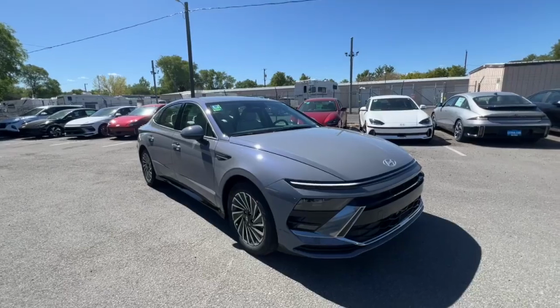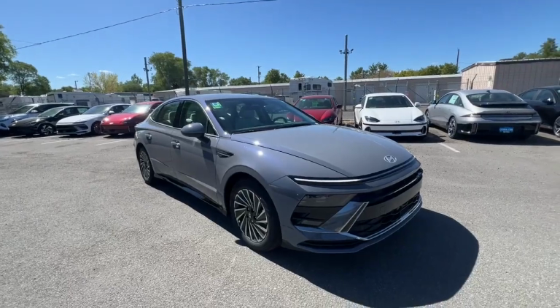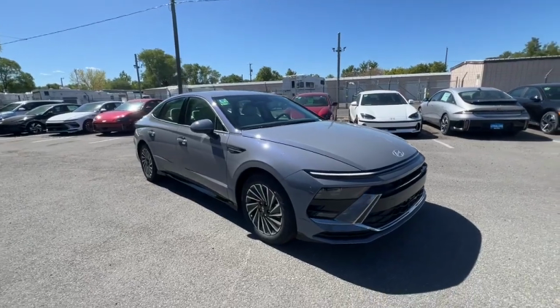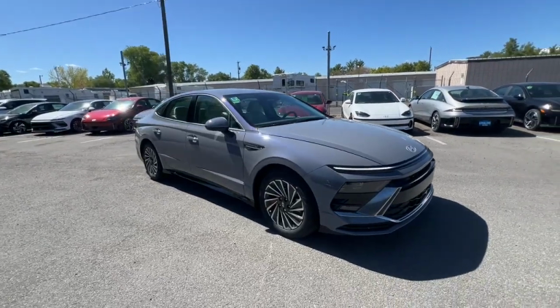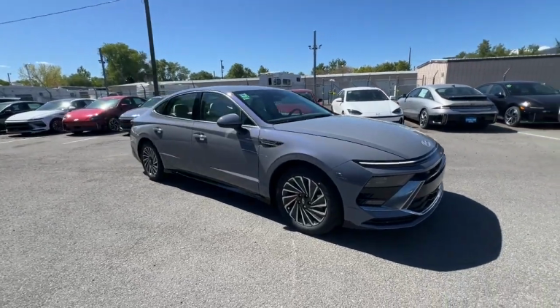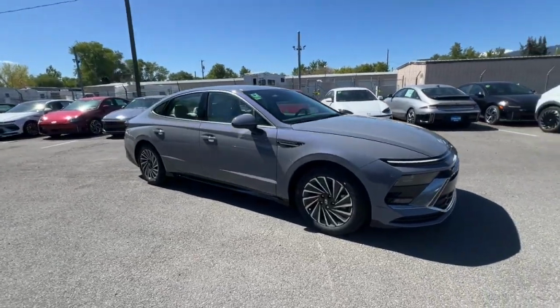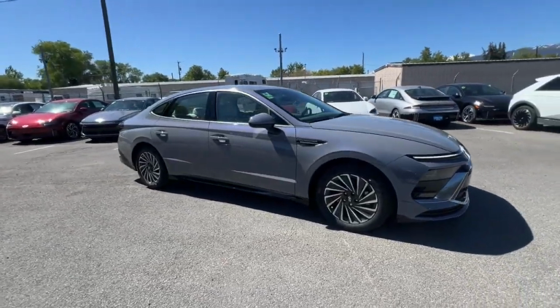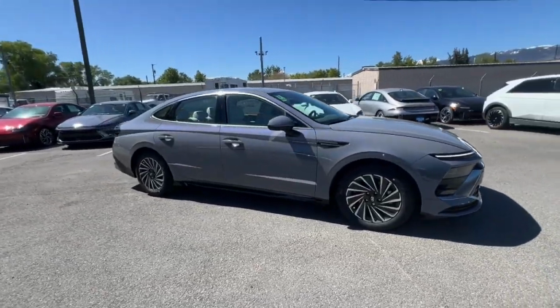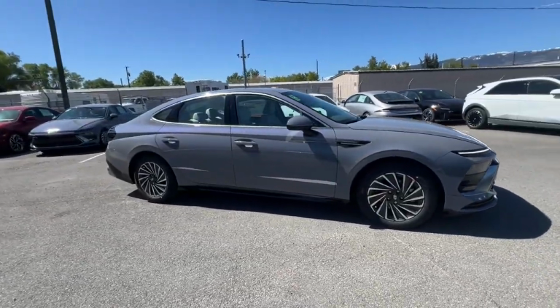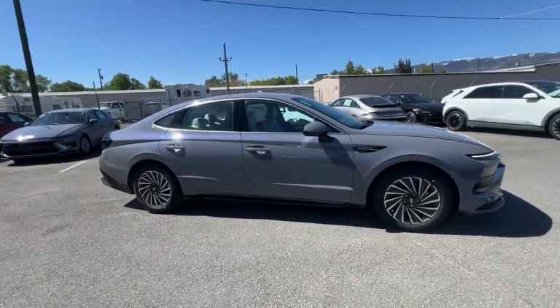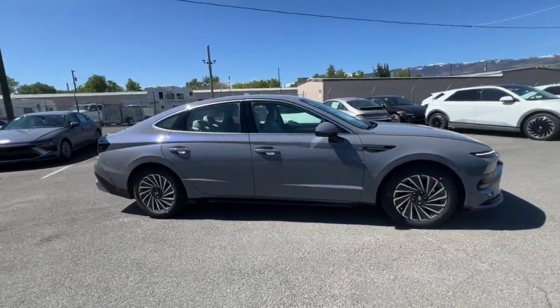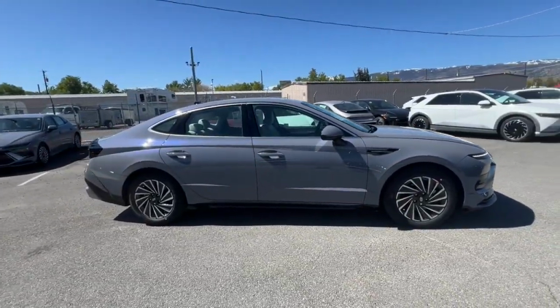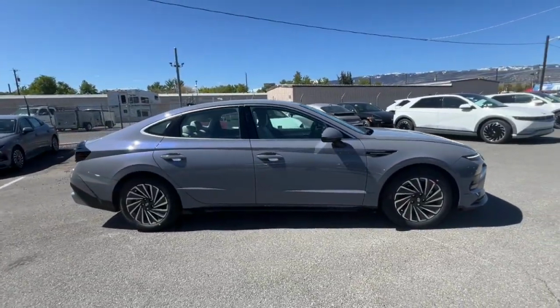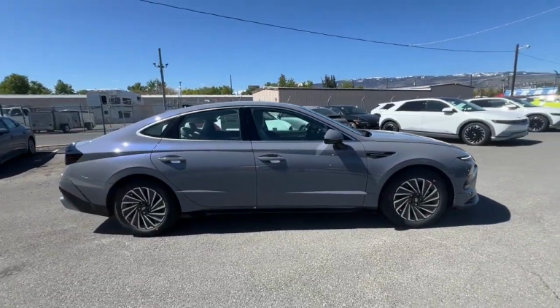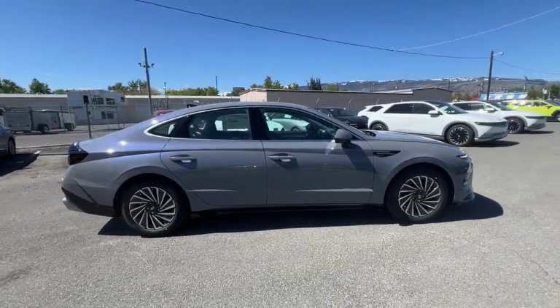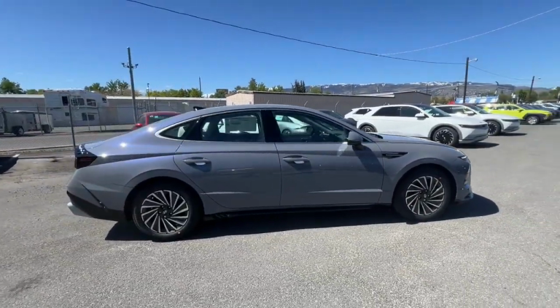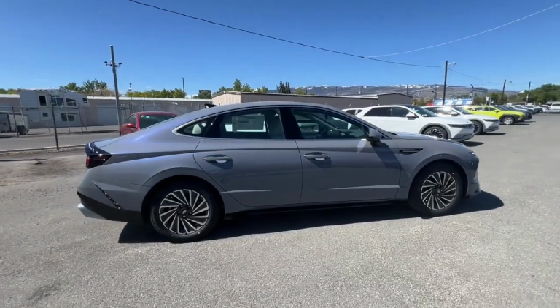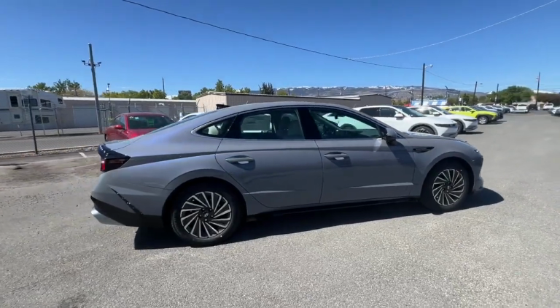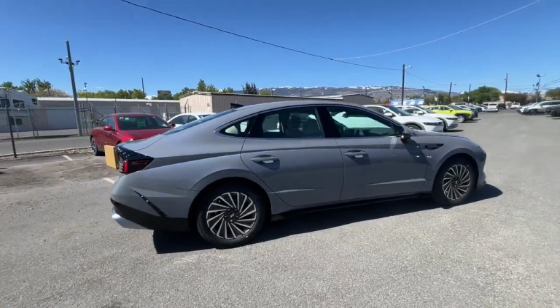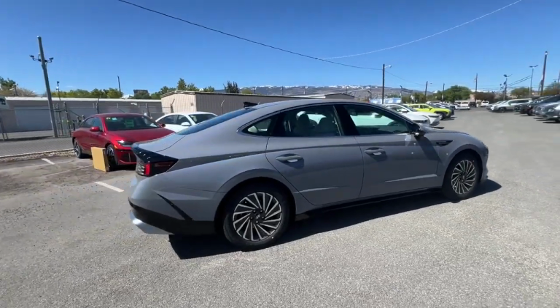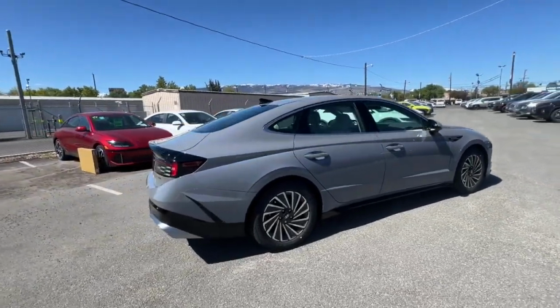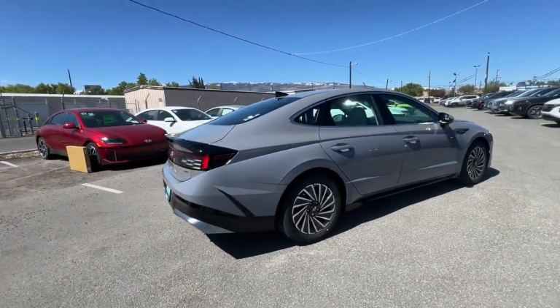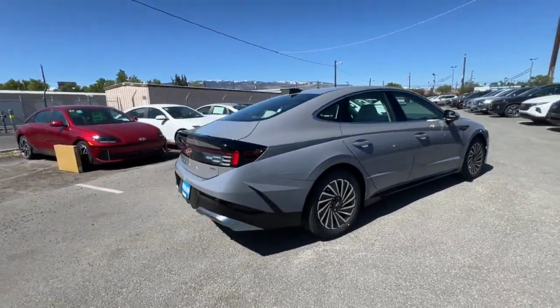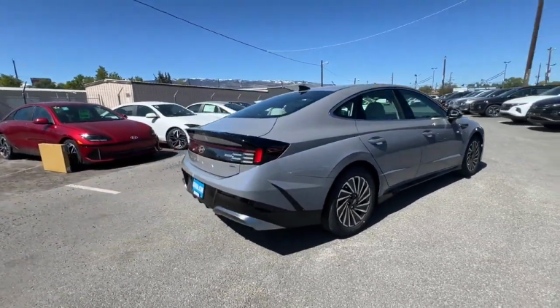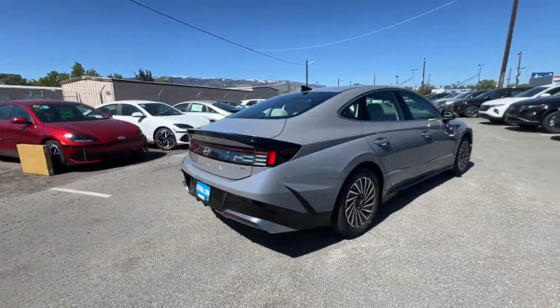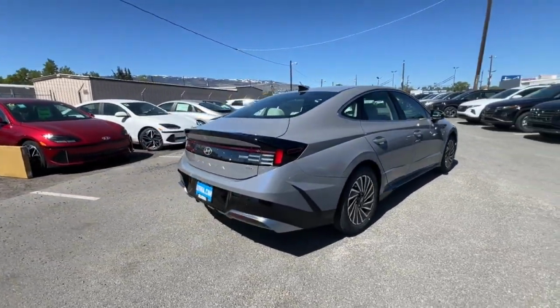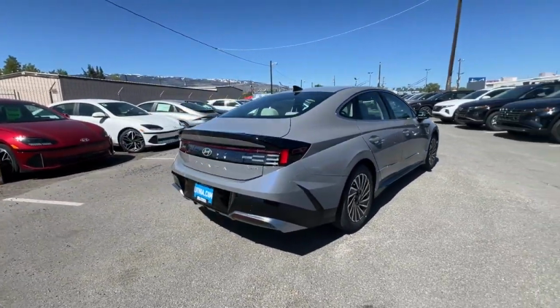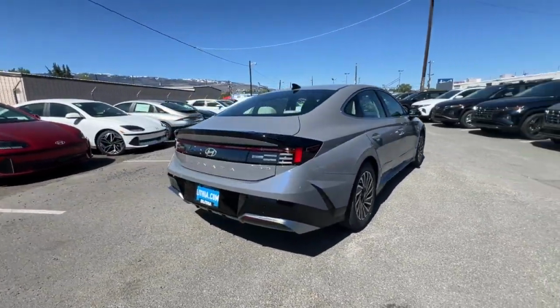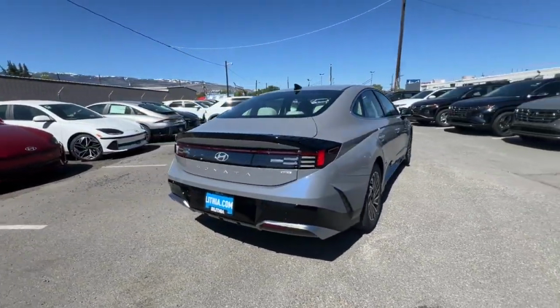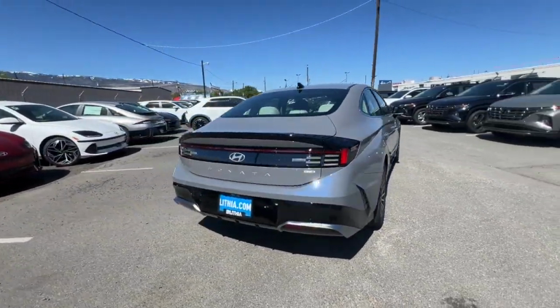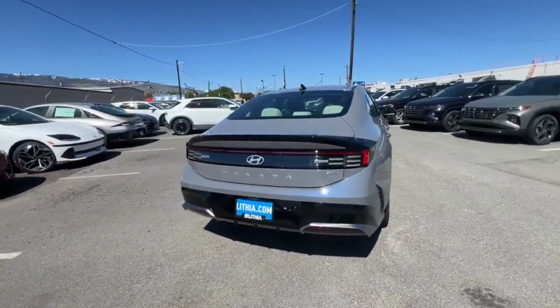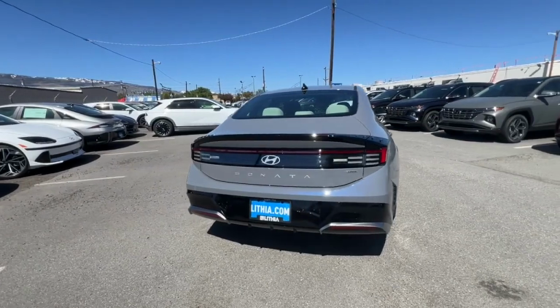Get acquainted with the 2024 Hyundai Sonata Hybrid. Get class-leading passenger space and a smooth, quiet ride in this stylish Sonata Hybrid.